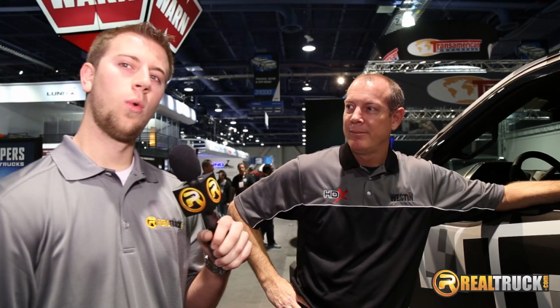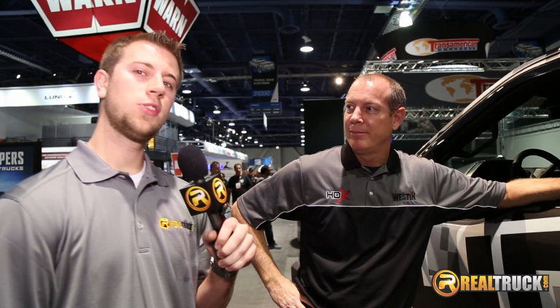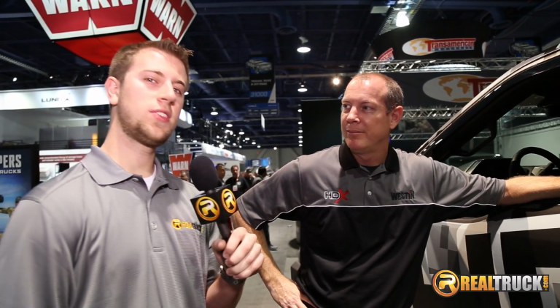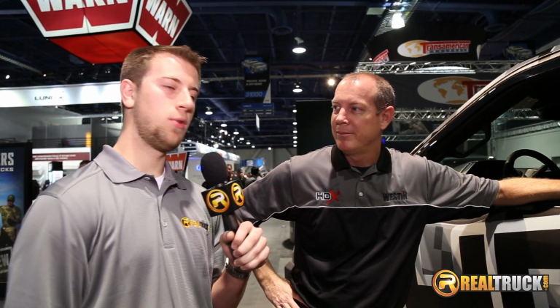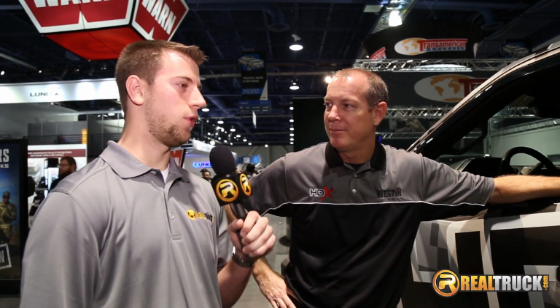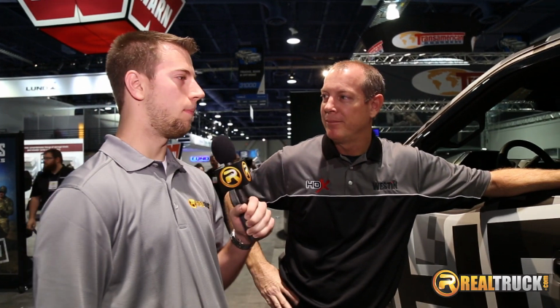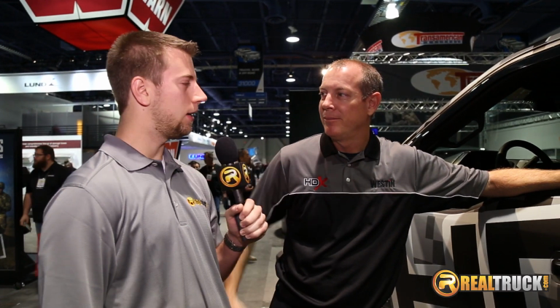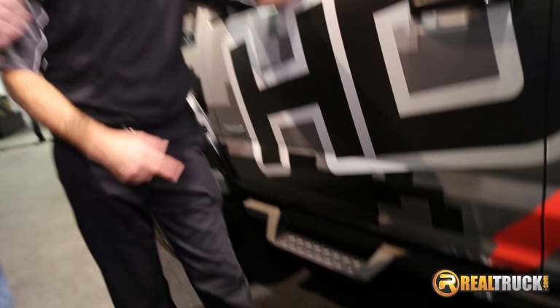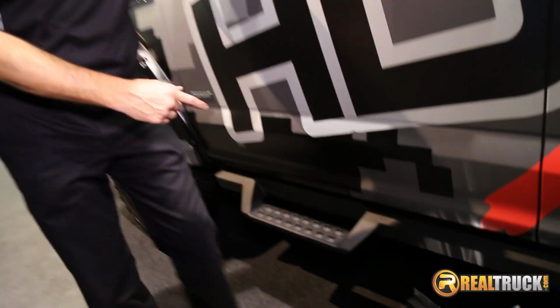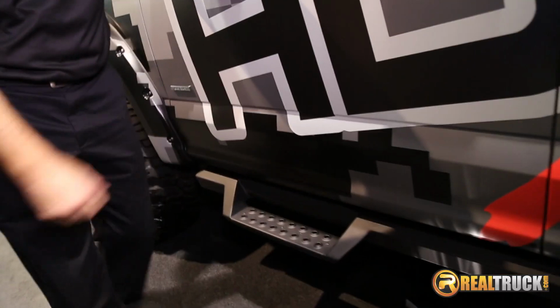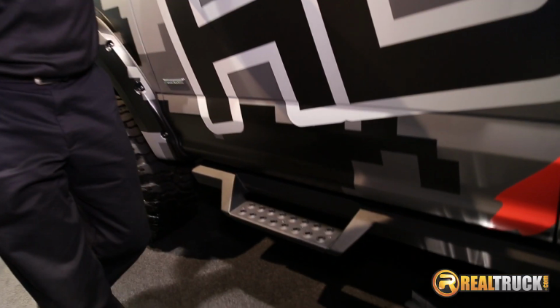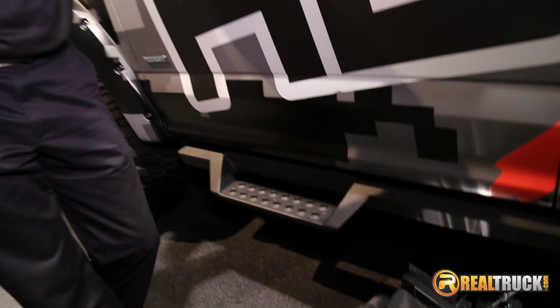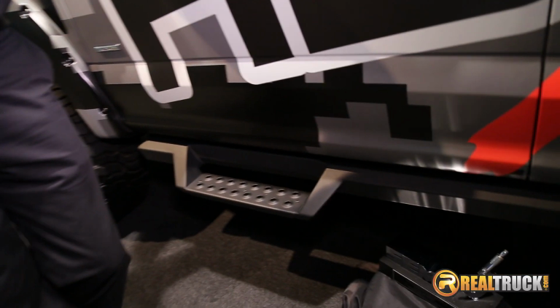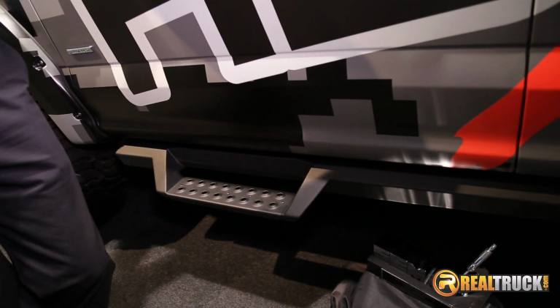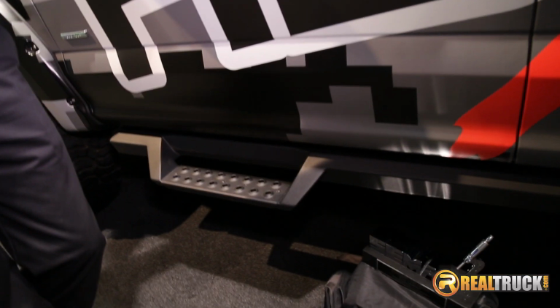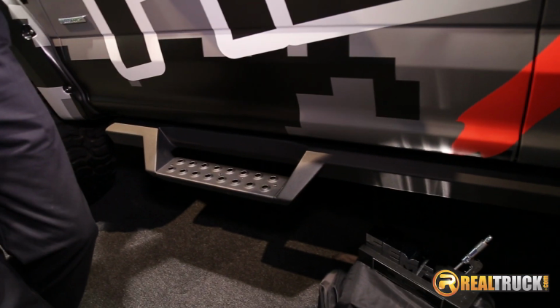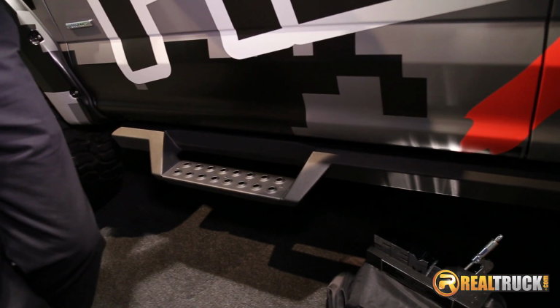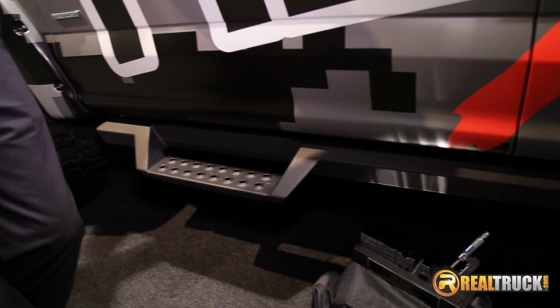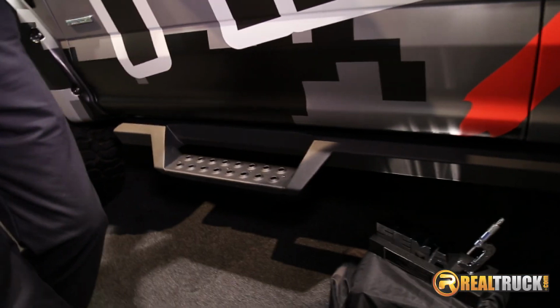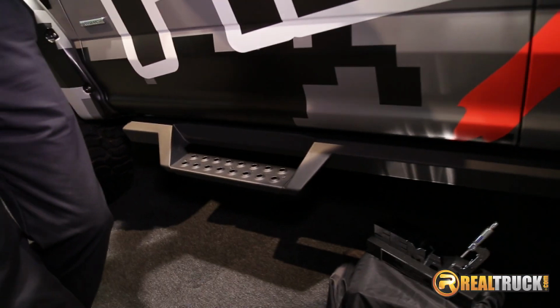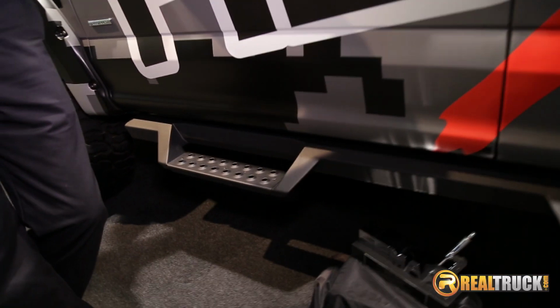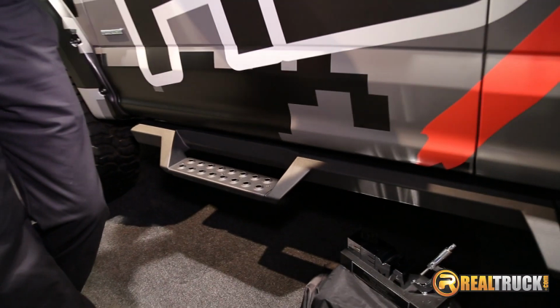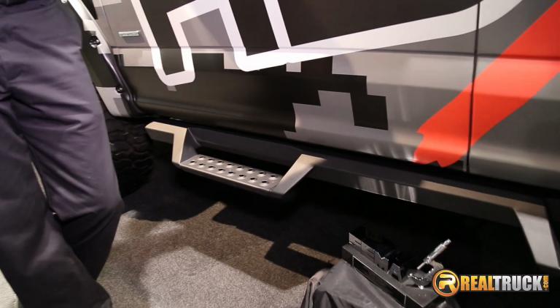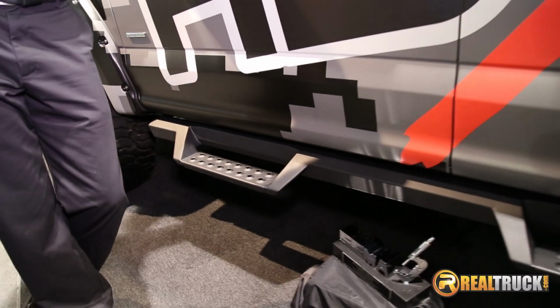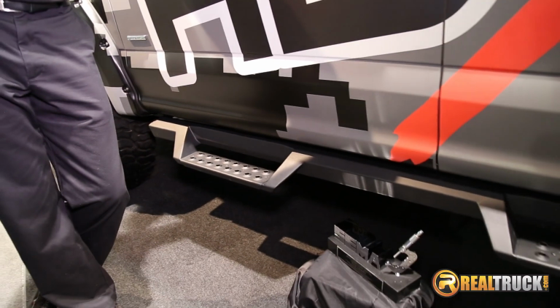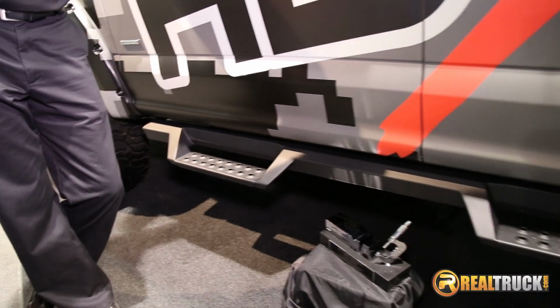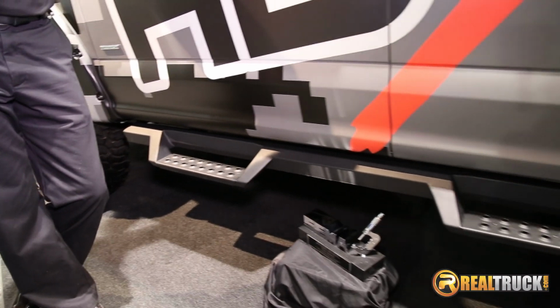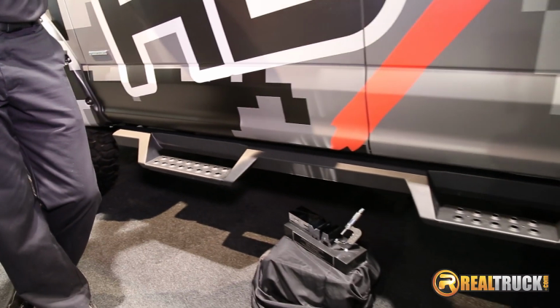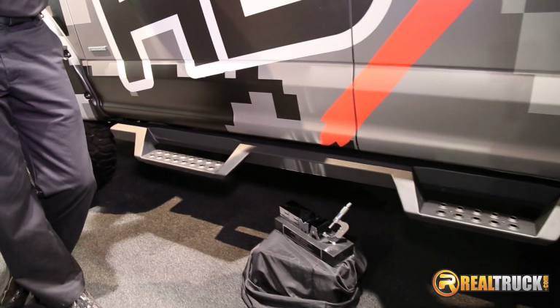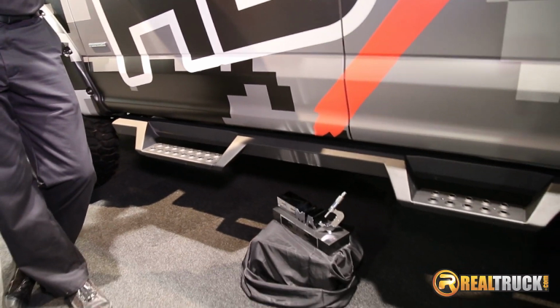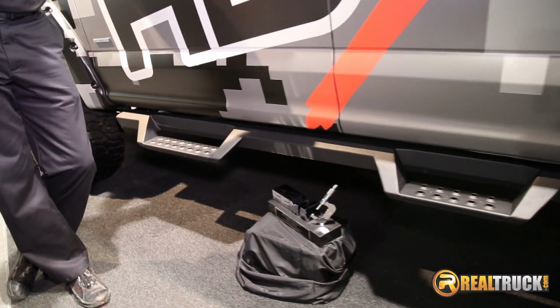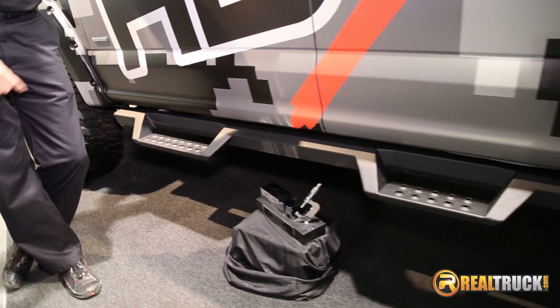We're here at the Weston booth with Mike. What we have here is our new HDX drop step. This is a brand new product for us. We won the new product award here at SEMA show for it.